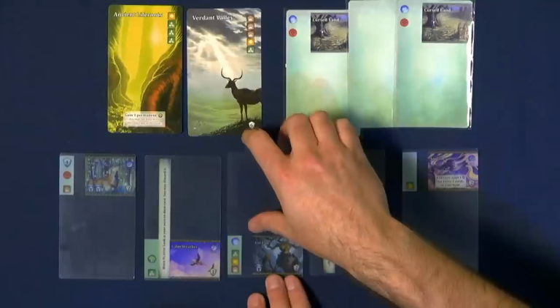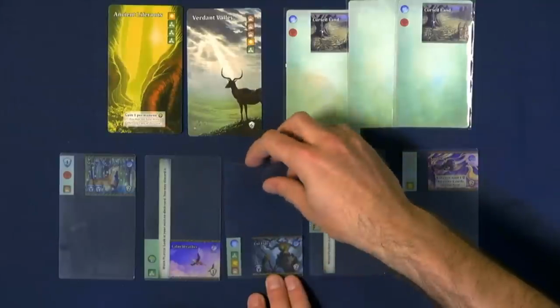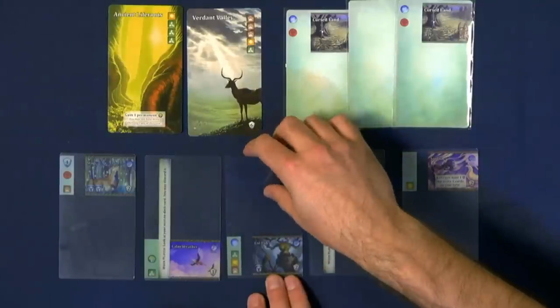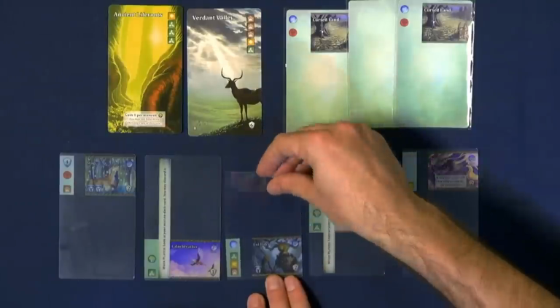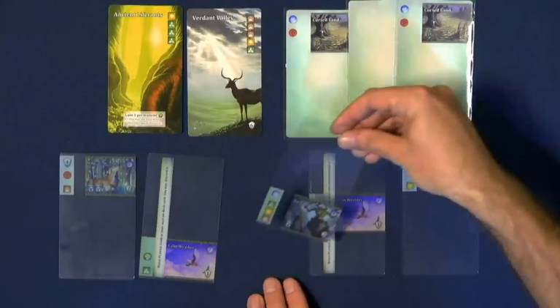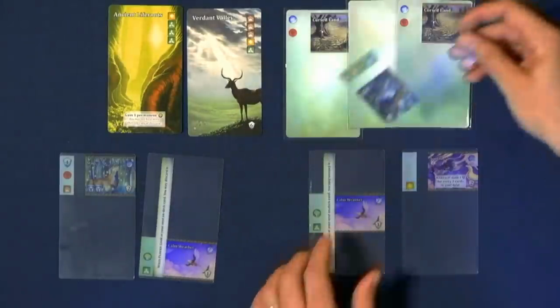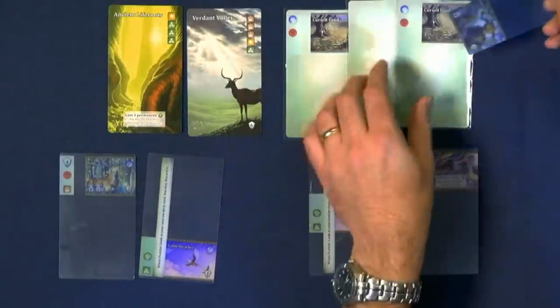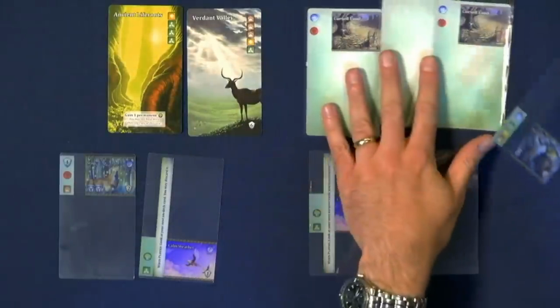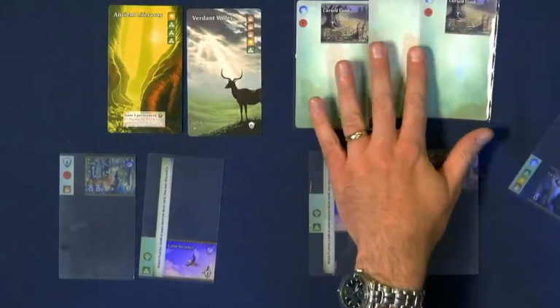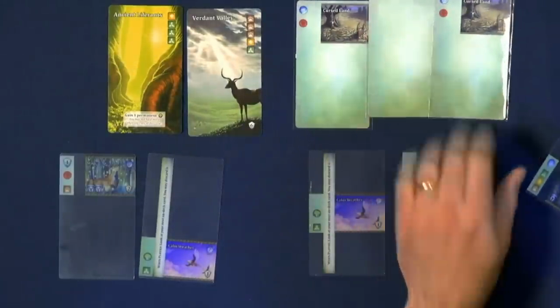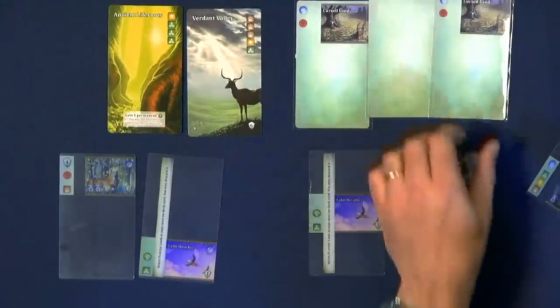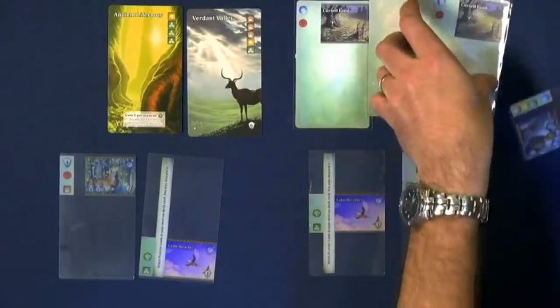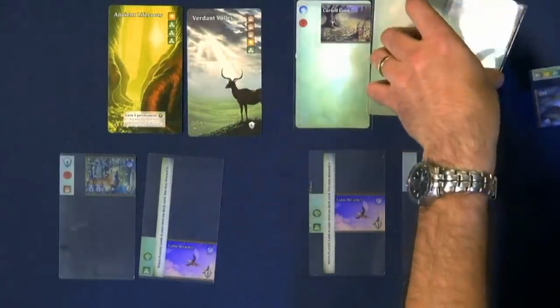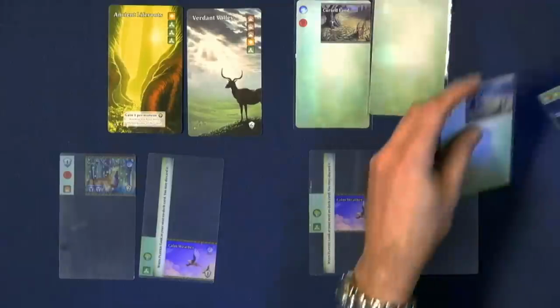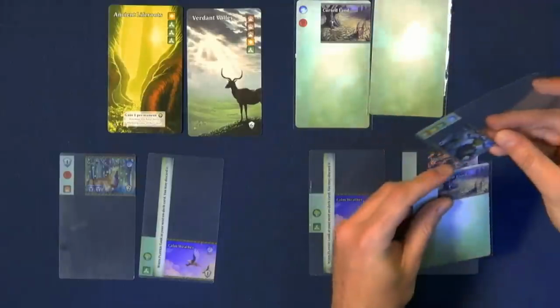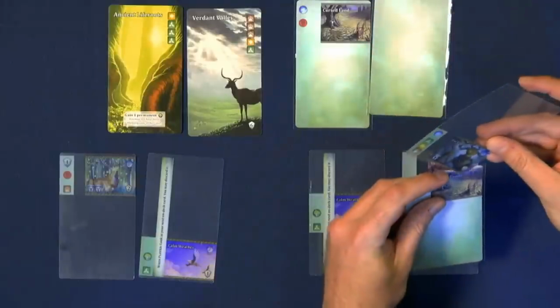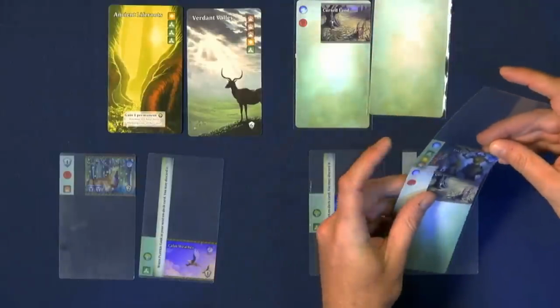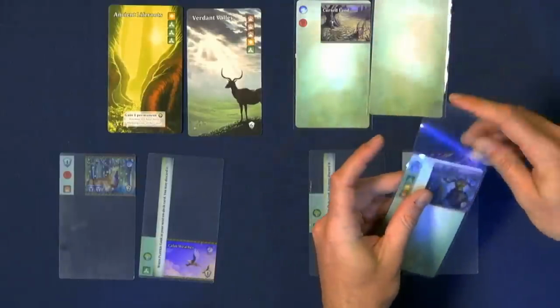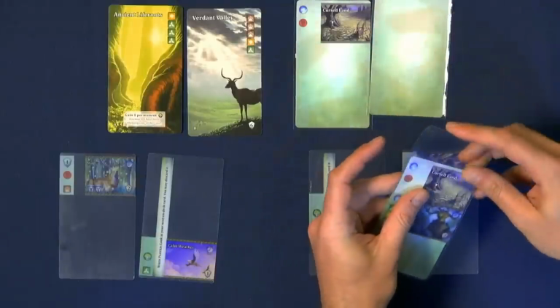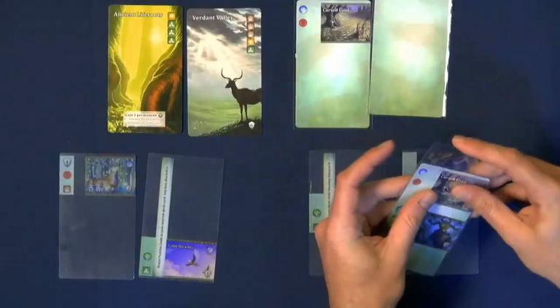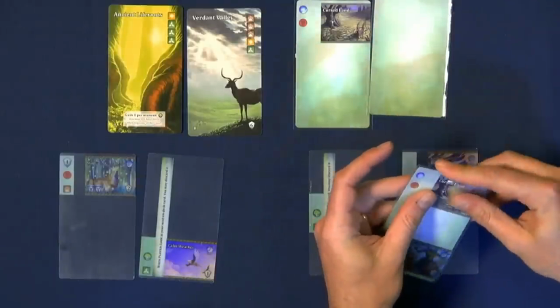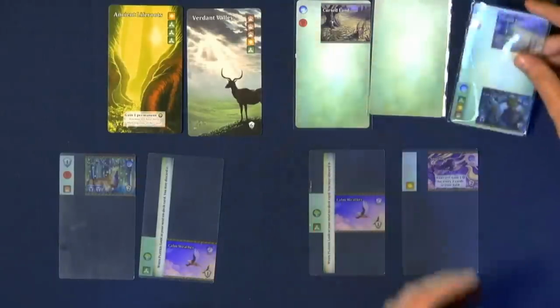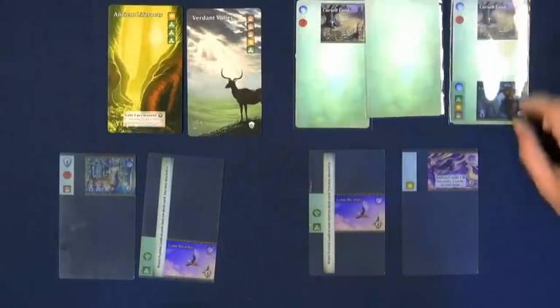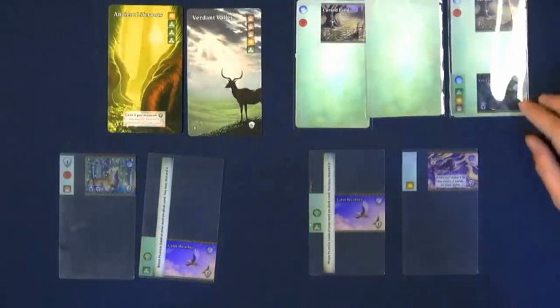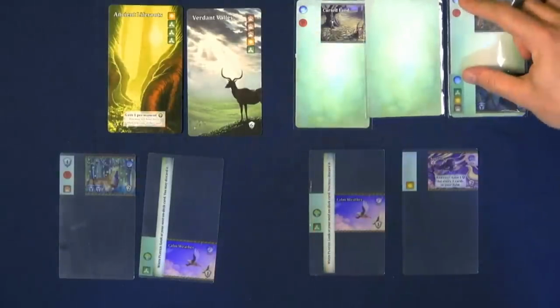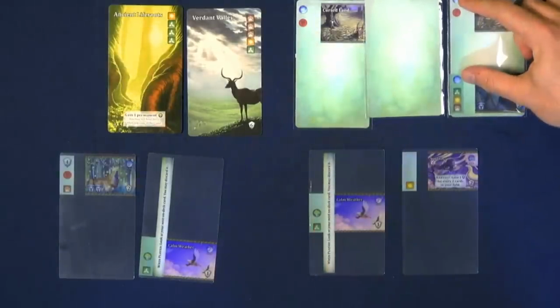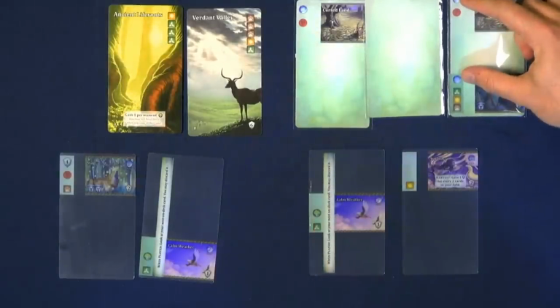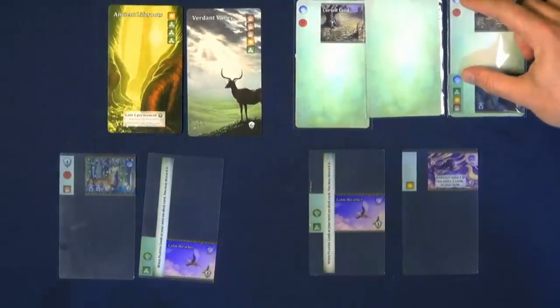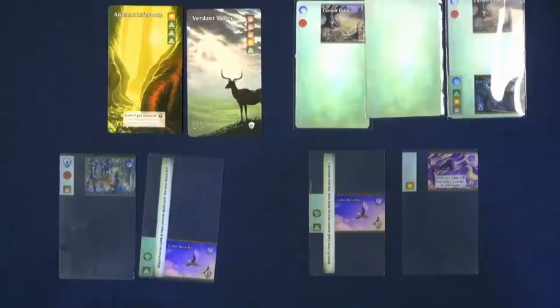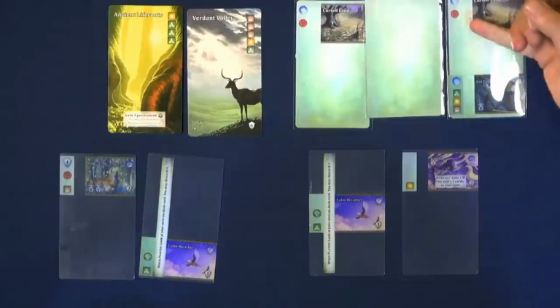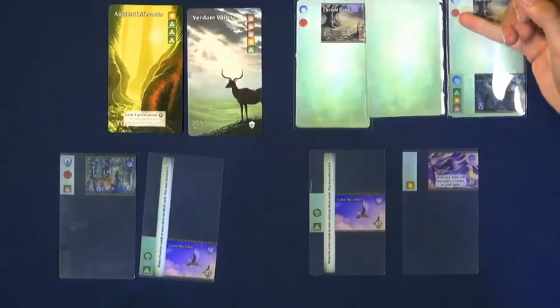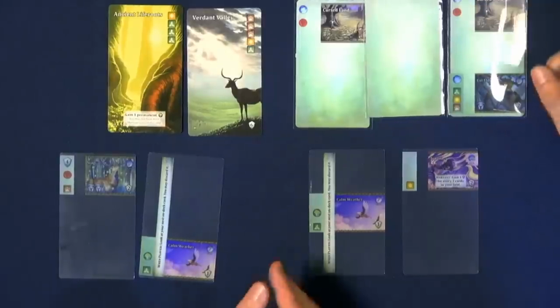So I would buy the Elder. I would take any of the cards that I've played that turn and I would sleeve him into that card. So now that card makes two income and it also has one decay.